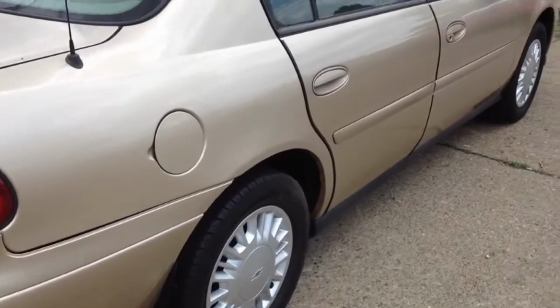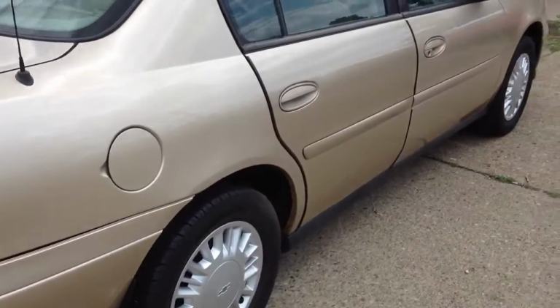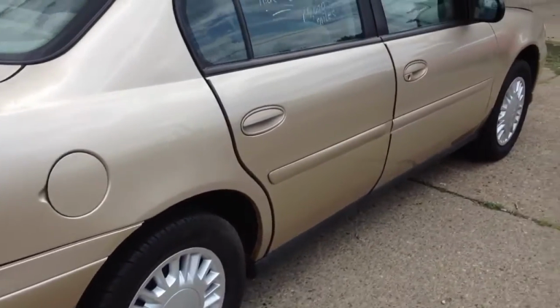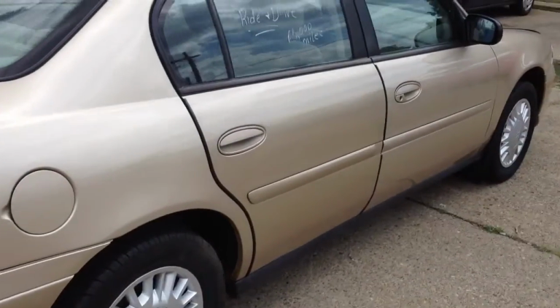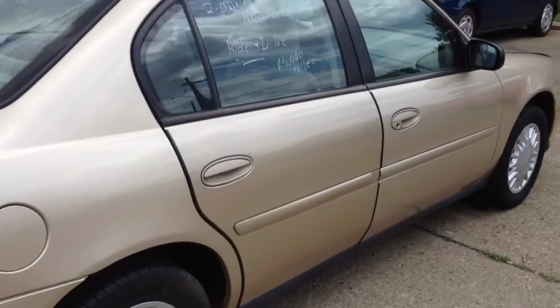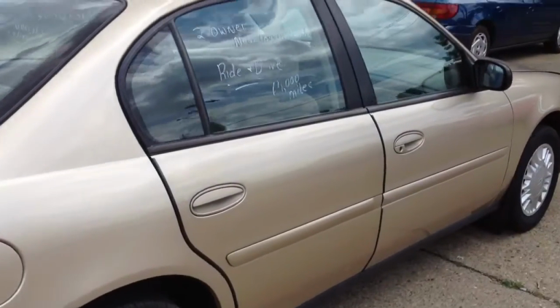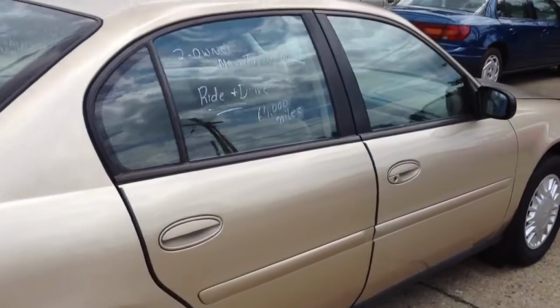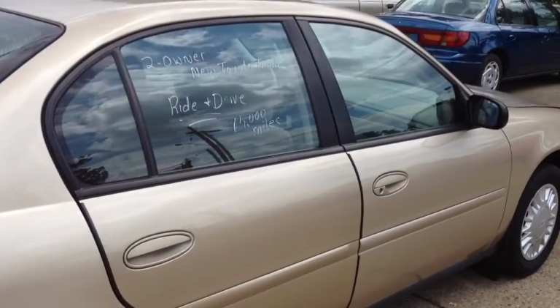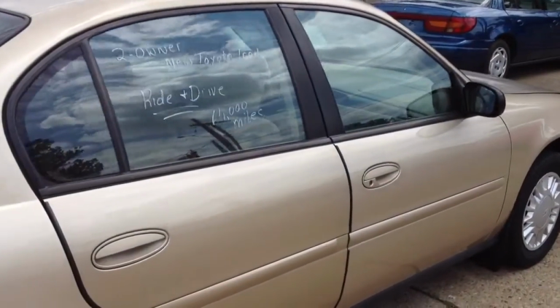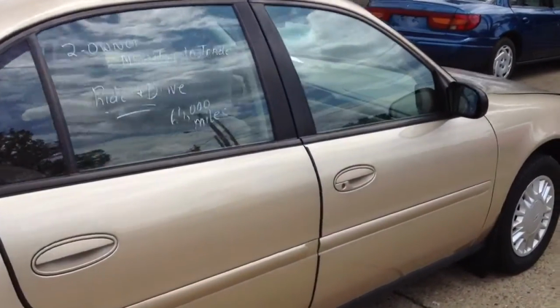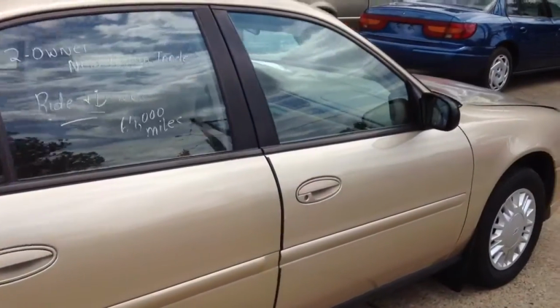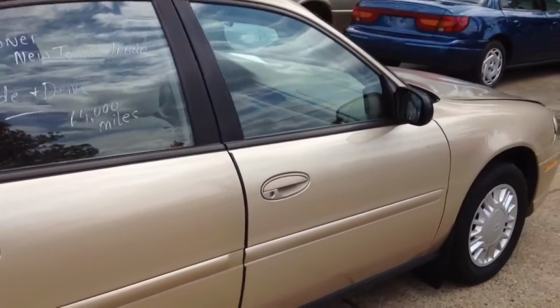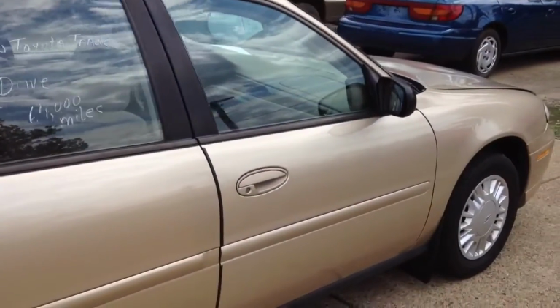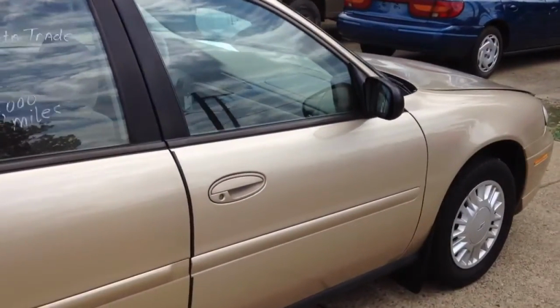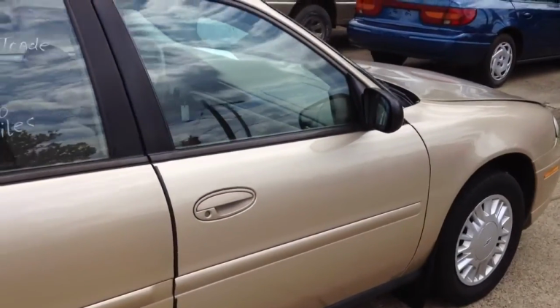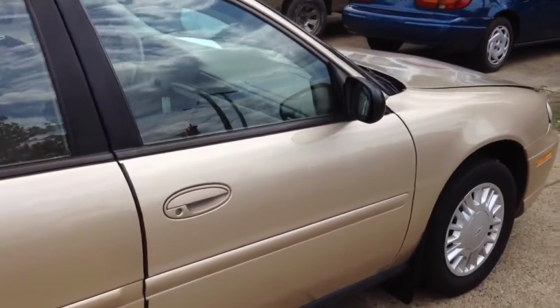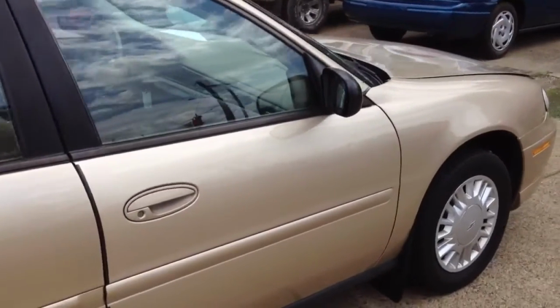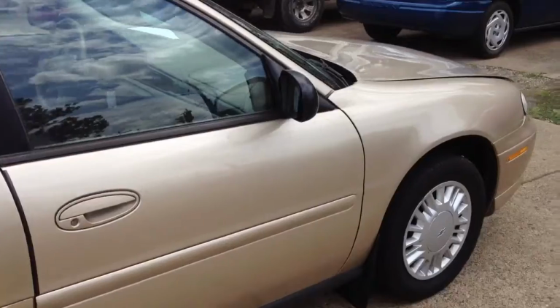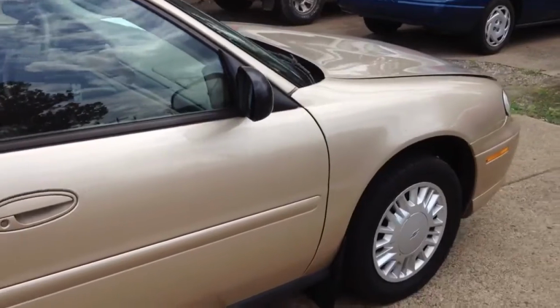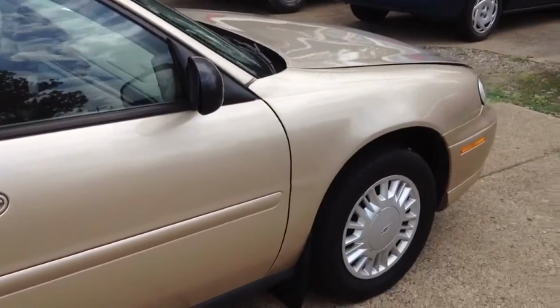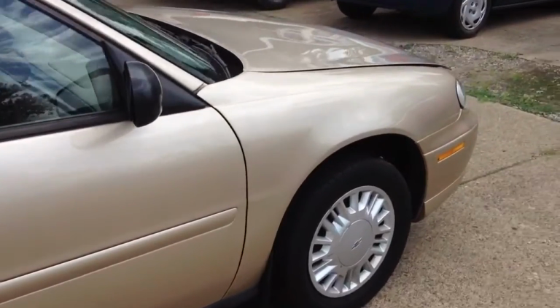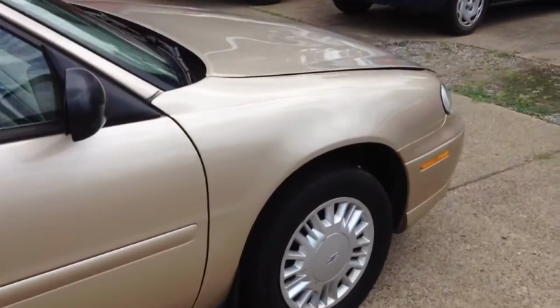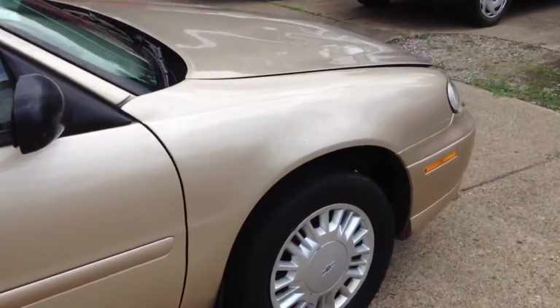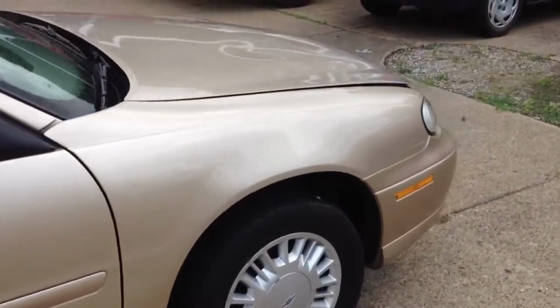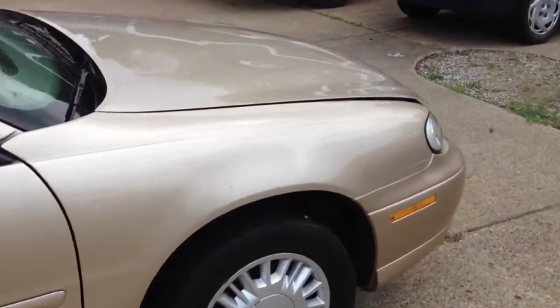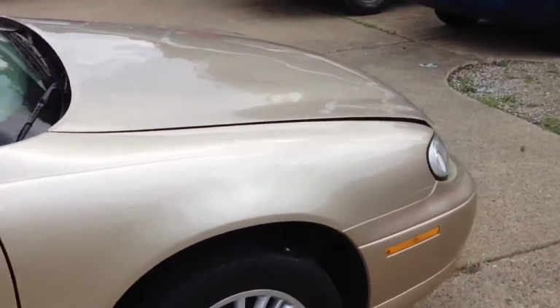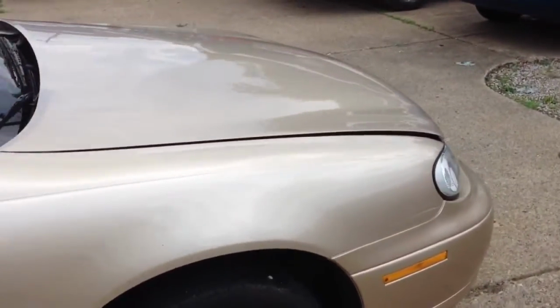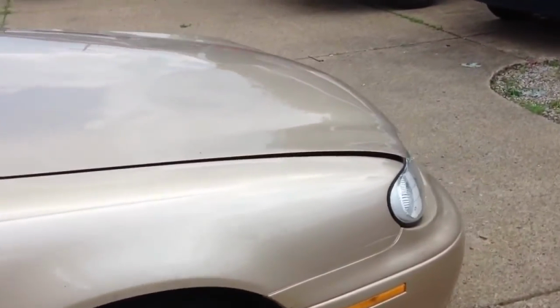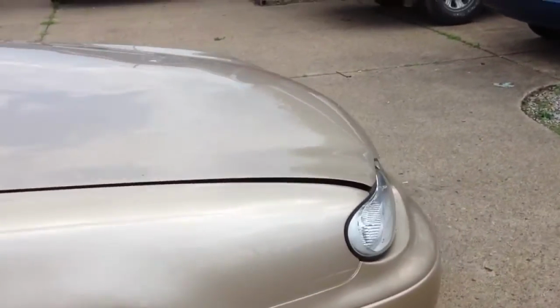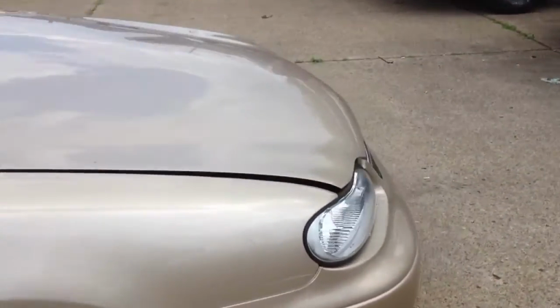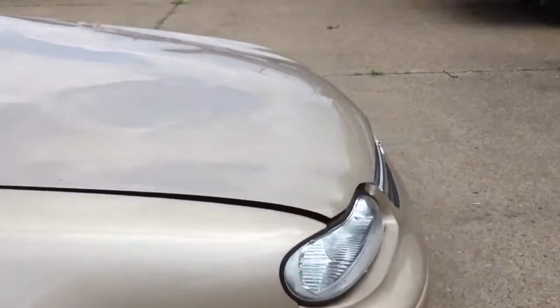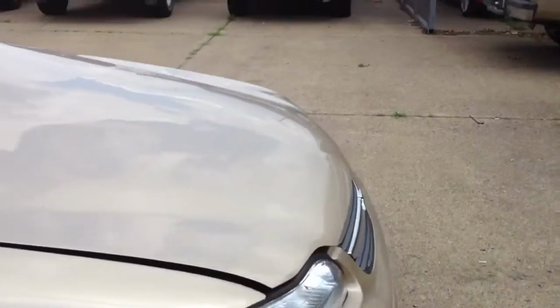Nice, clean little car. Folks, if you're looking for a low-mileage, clean car, this is one that you should strongly consider.